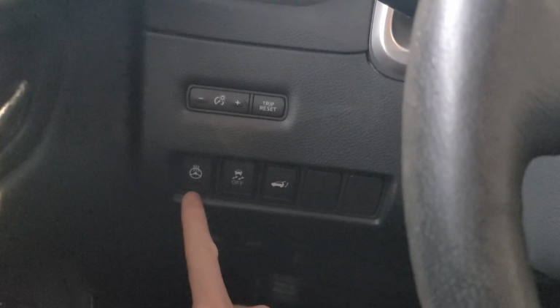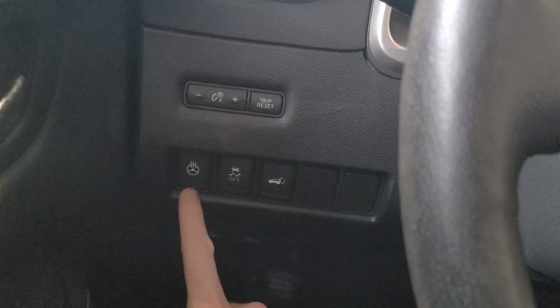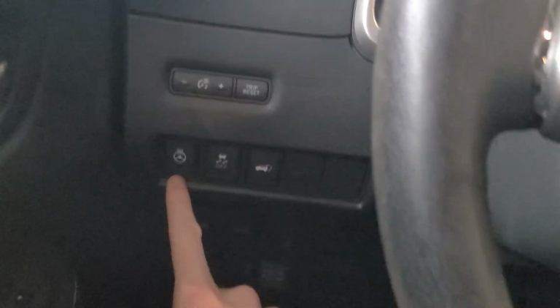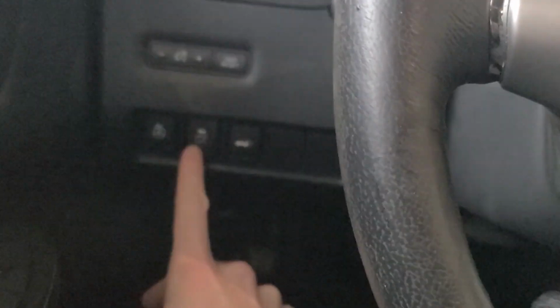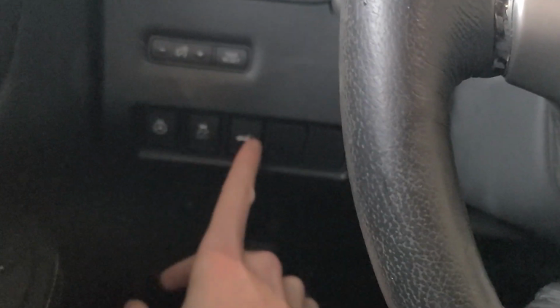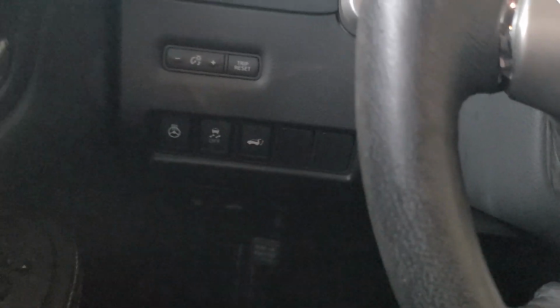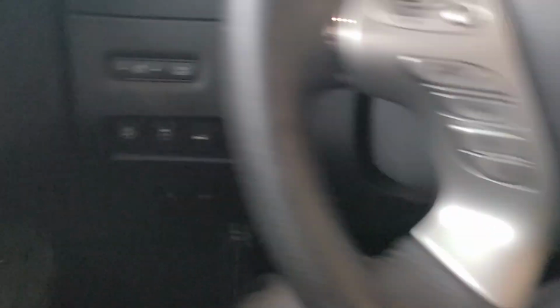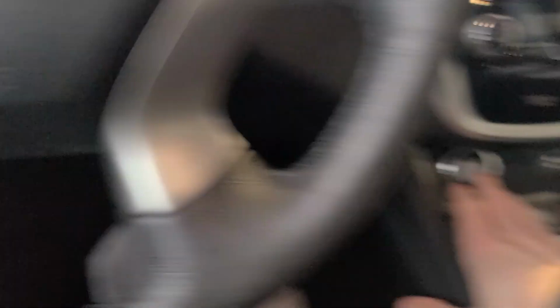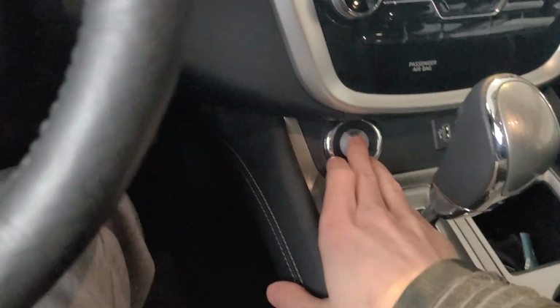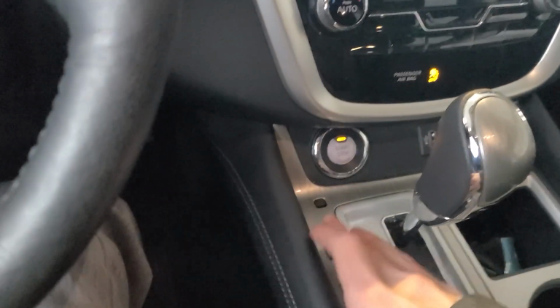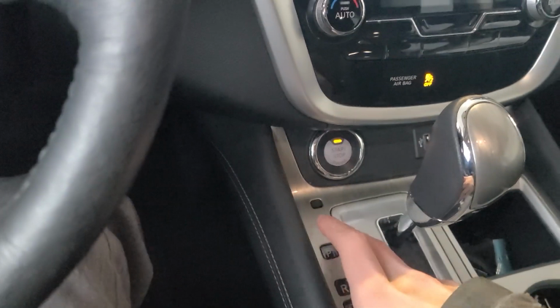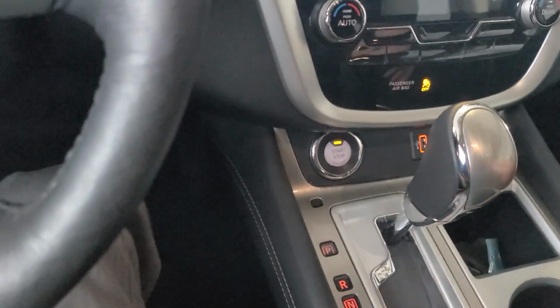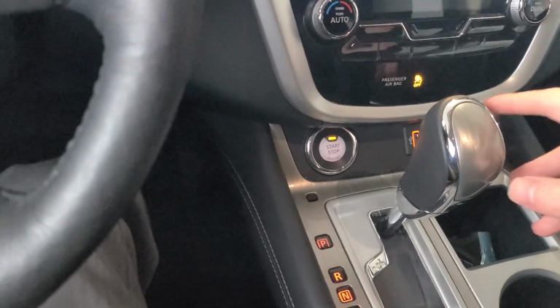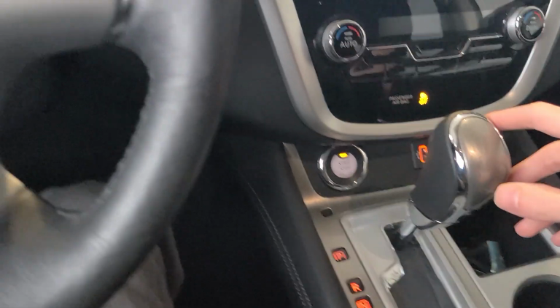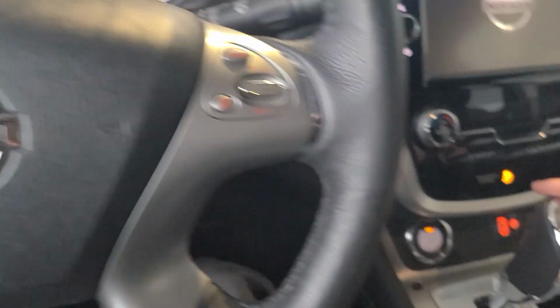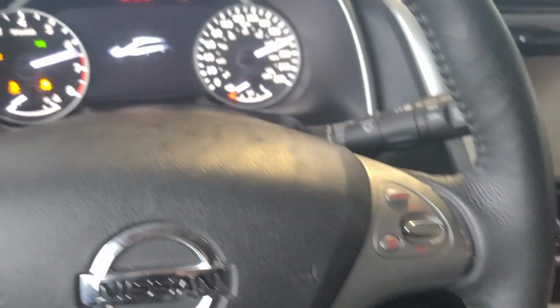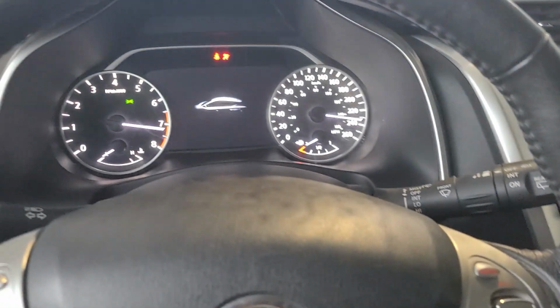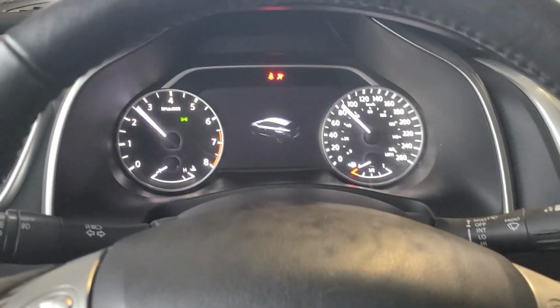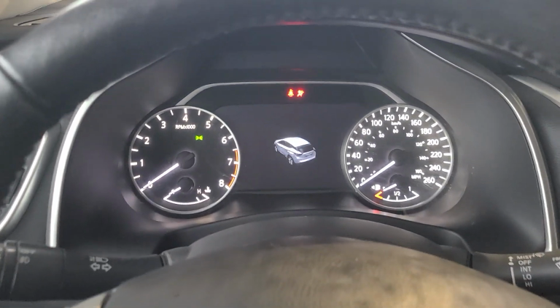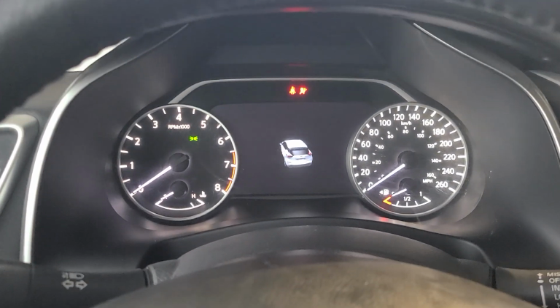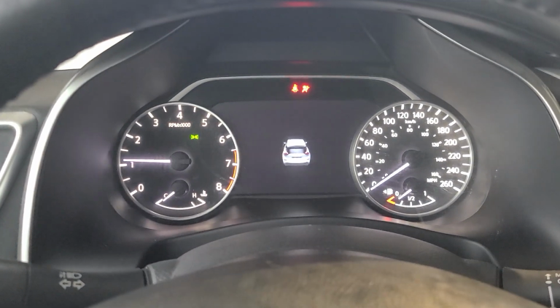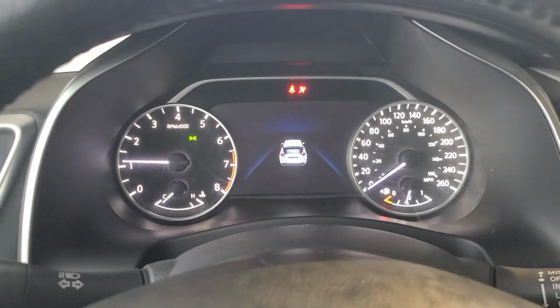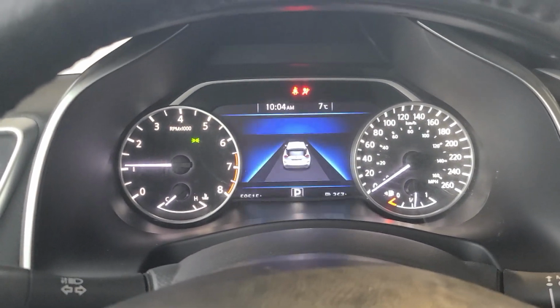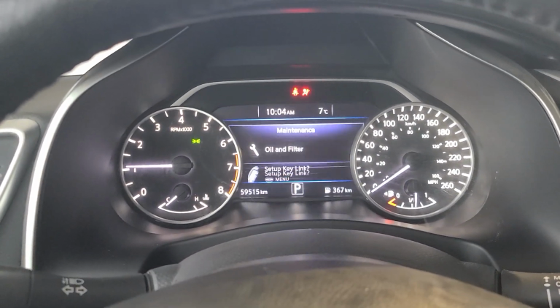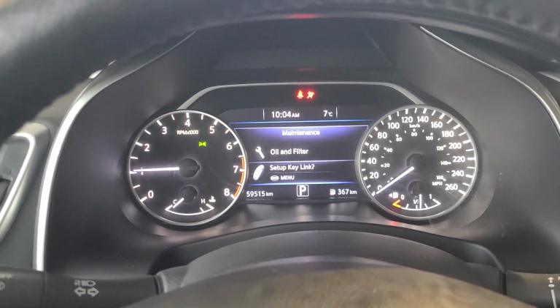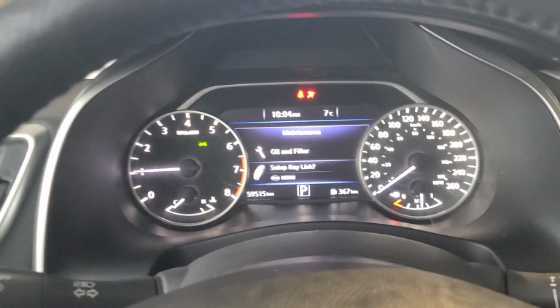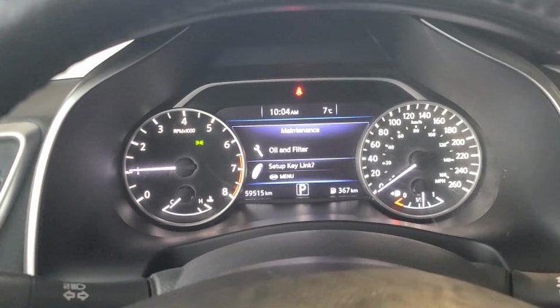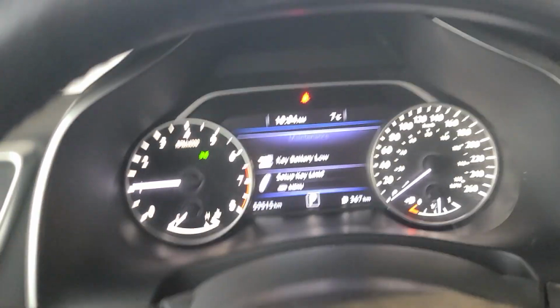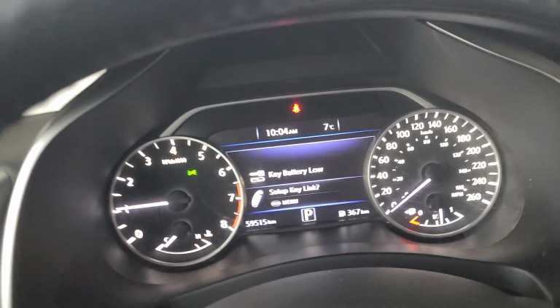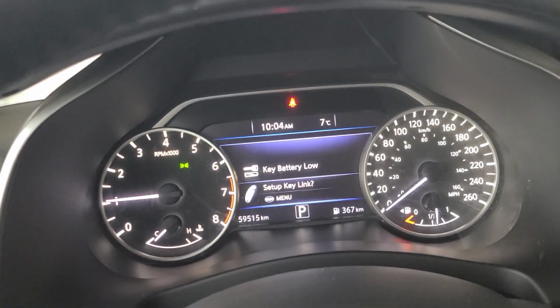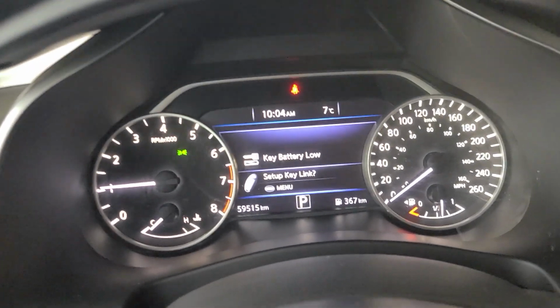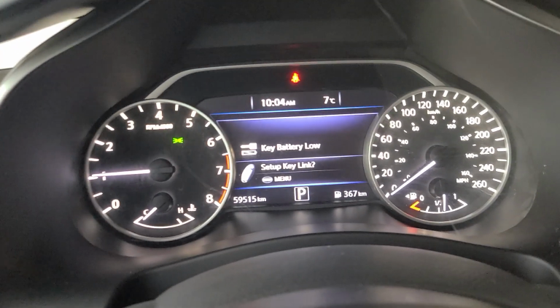There is a heated steering wheel along with heated seats, traction control, and a power liftgate. I'll start it up — it does have push button start.